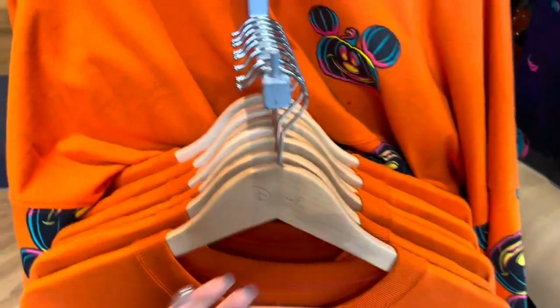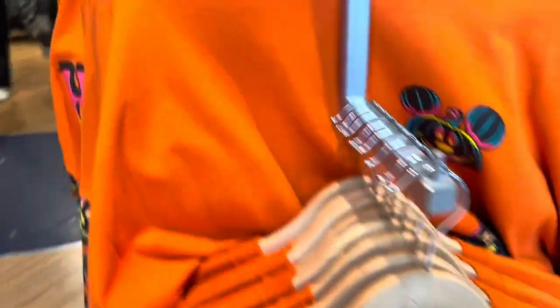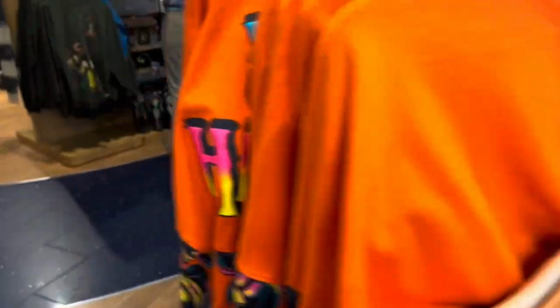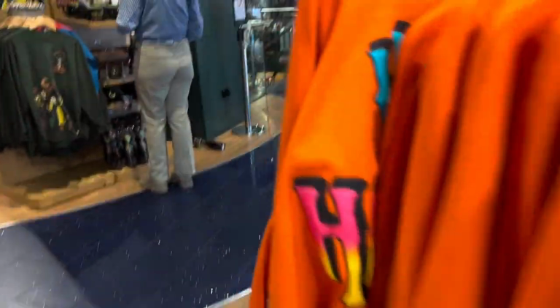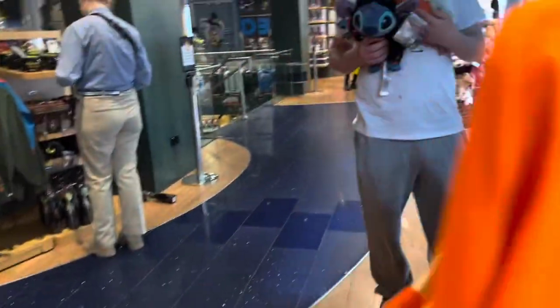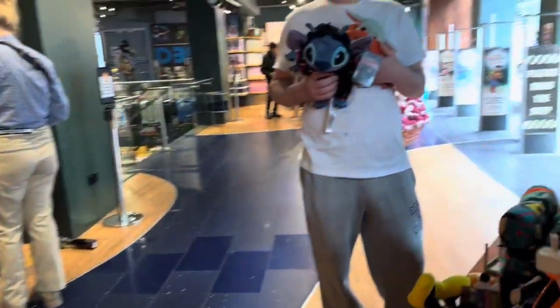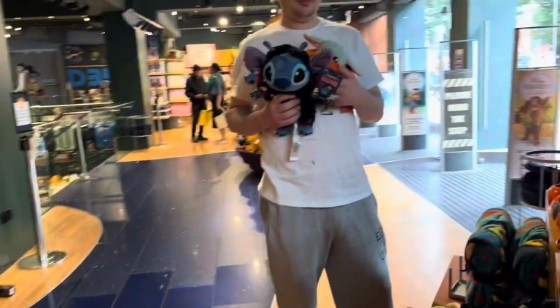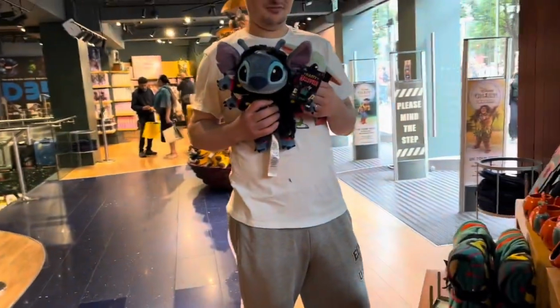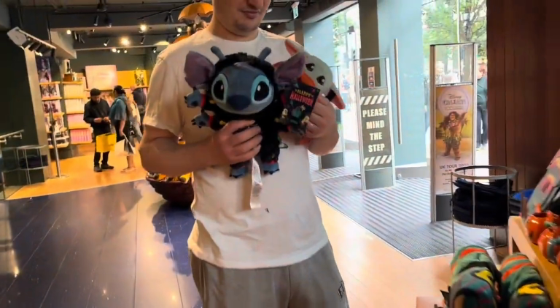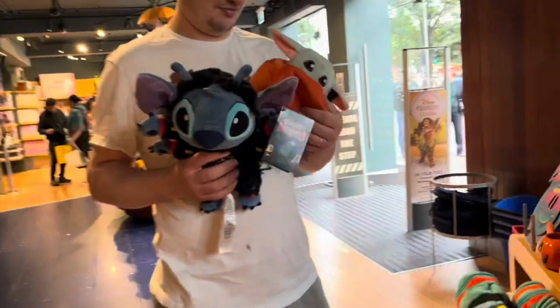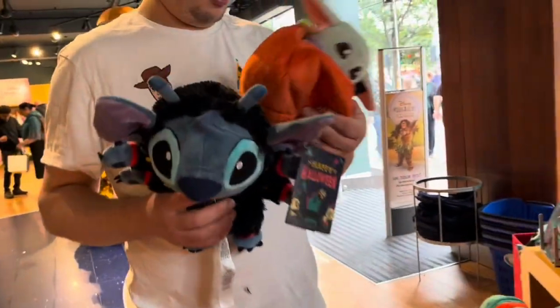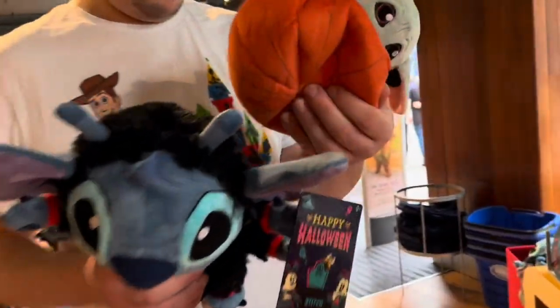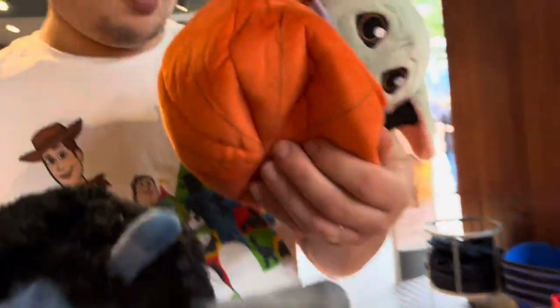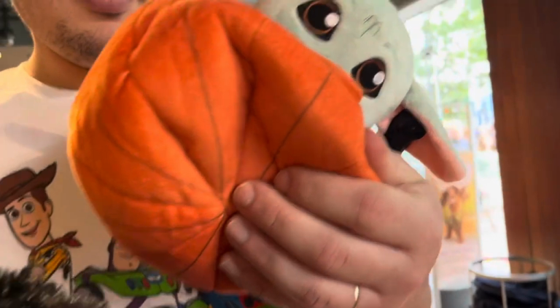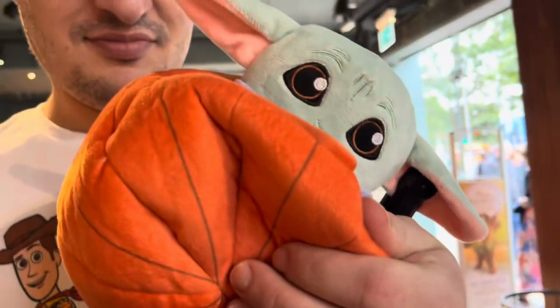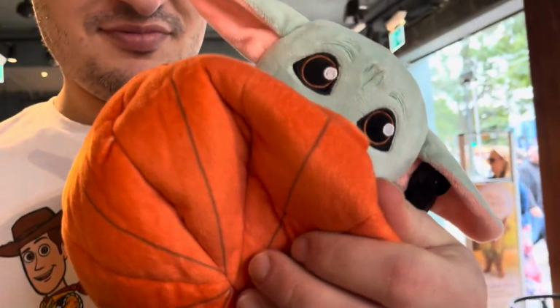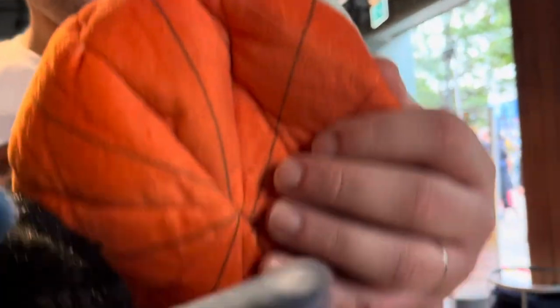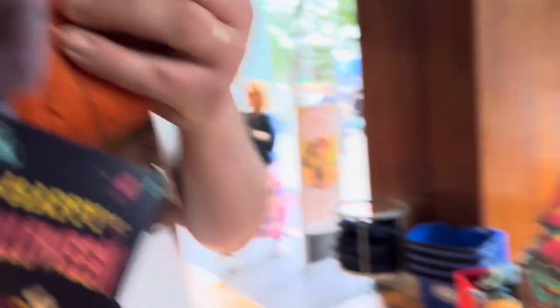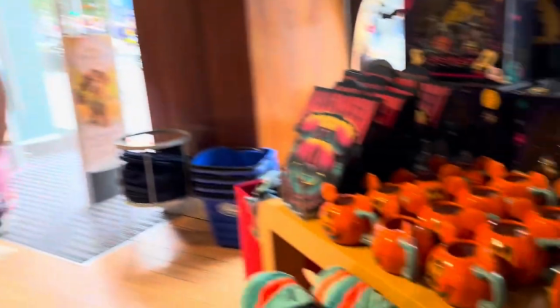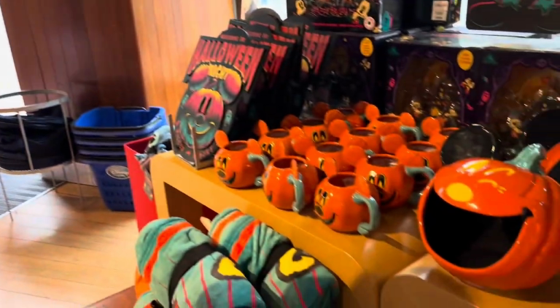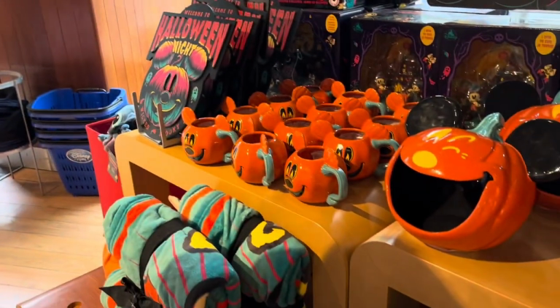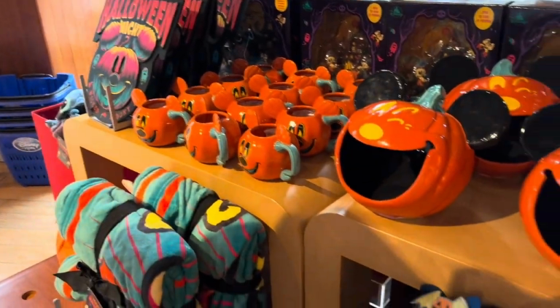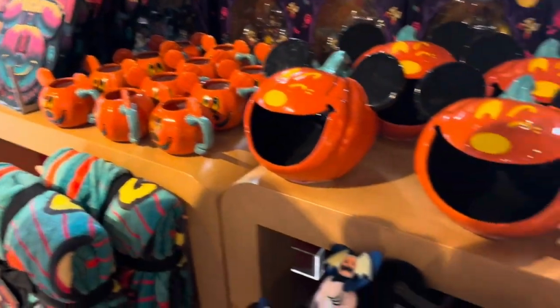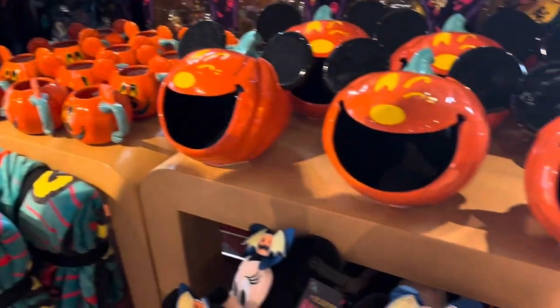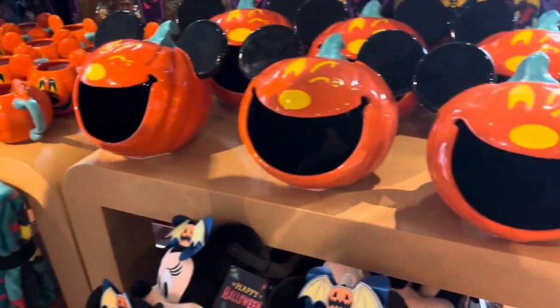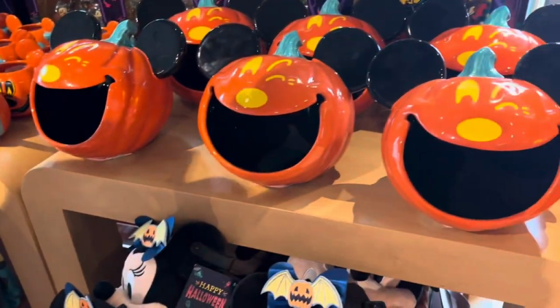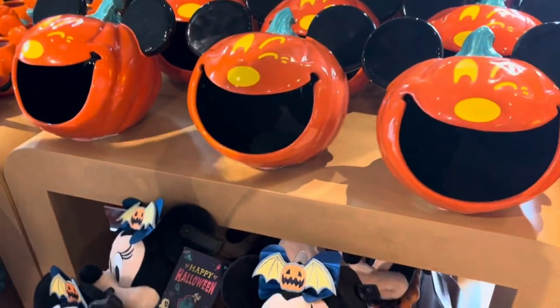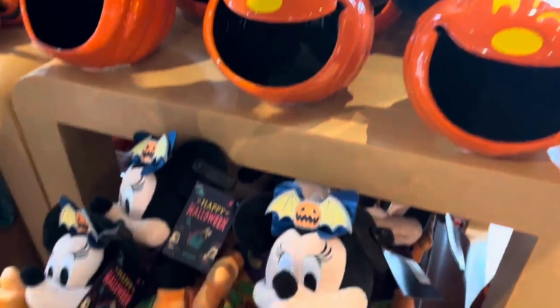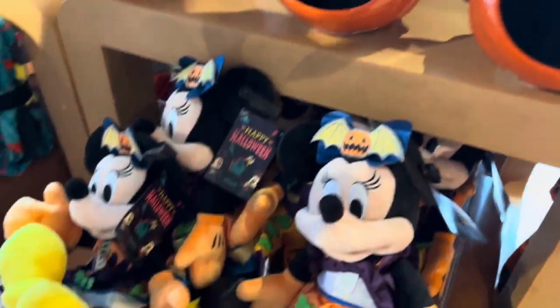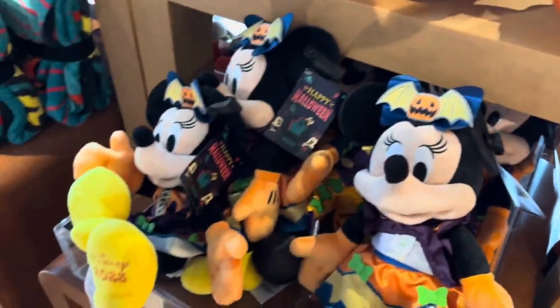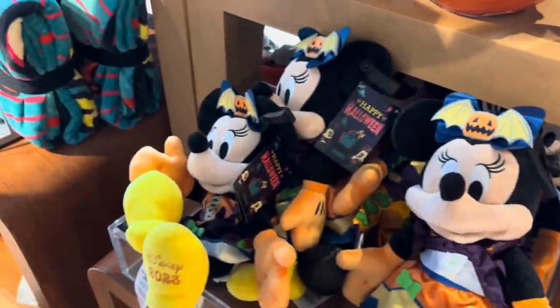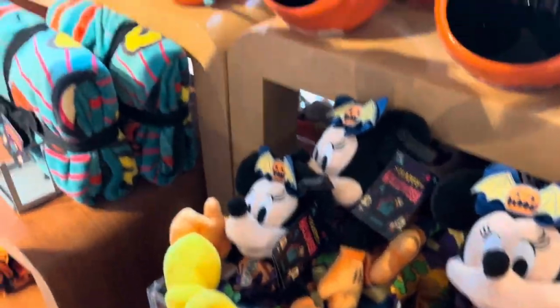They had mugs, a sweet jar, and Dan found a Grogu plush for me which I was very happy about. I love this collection this year — I love the design, the colors, and the pops of color.